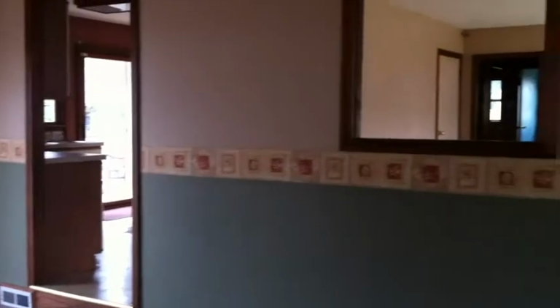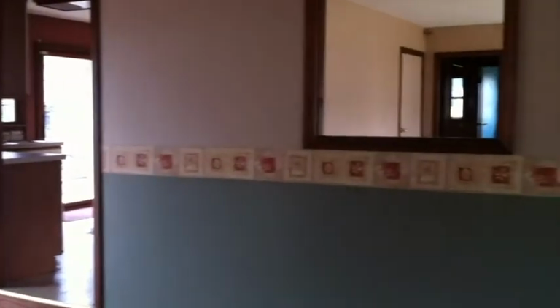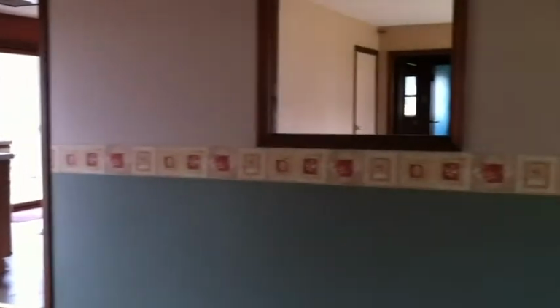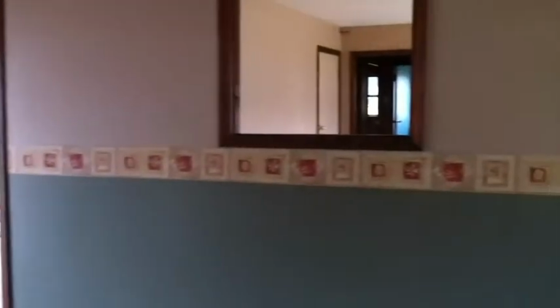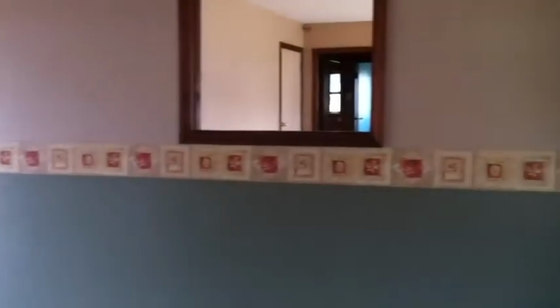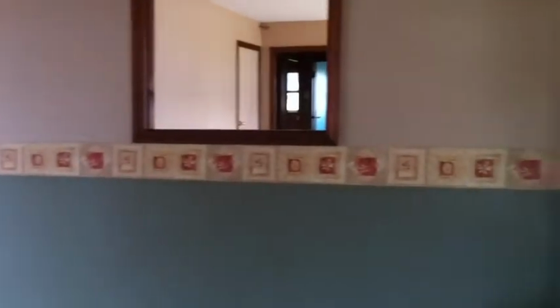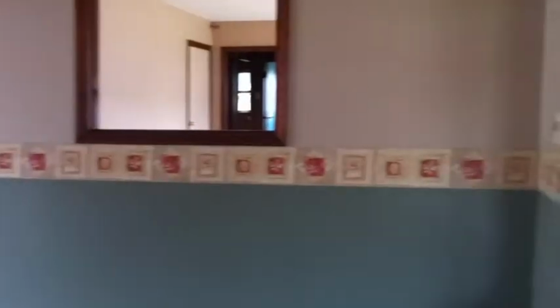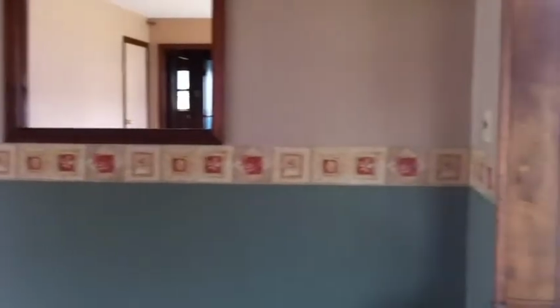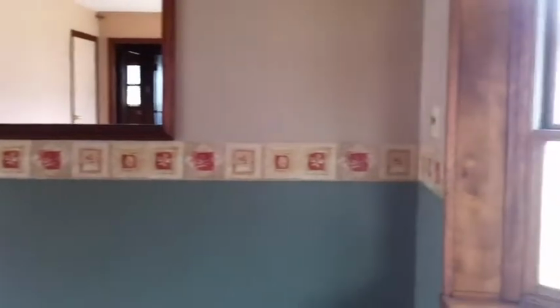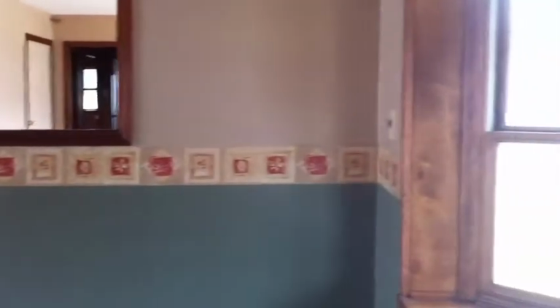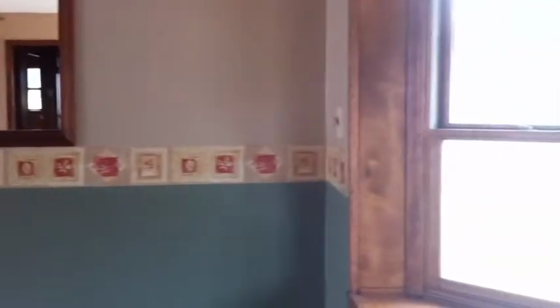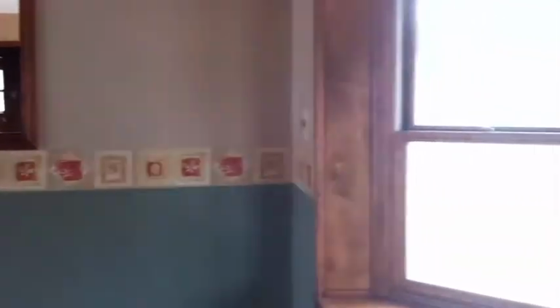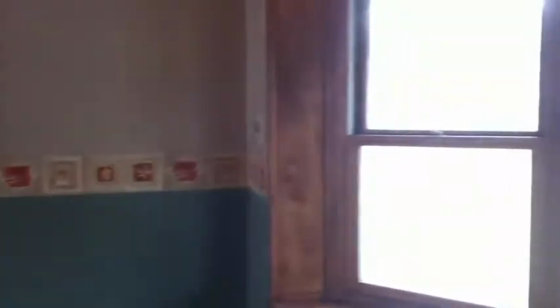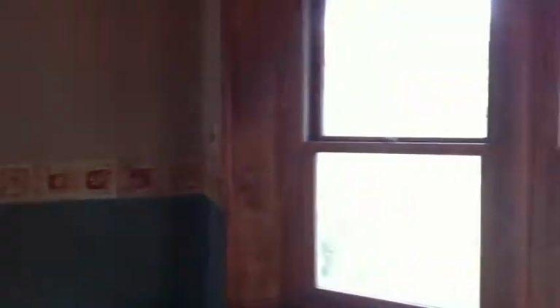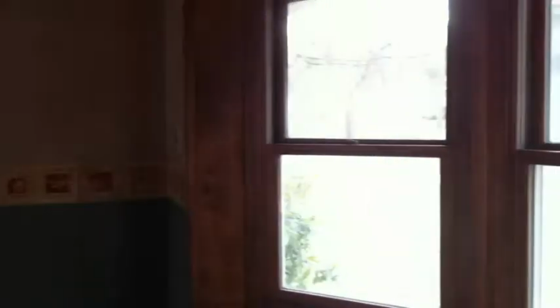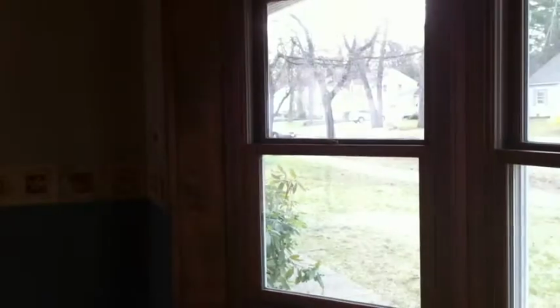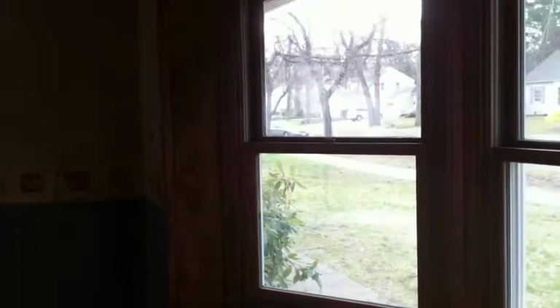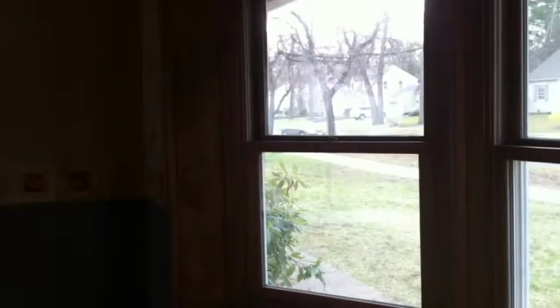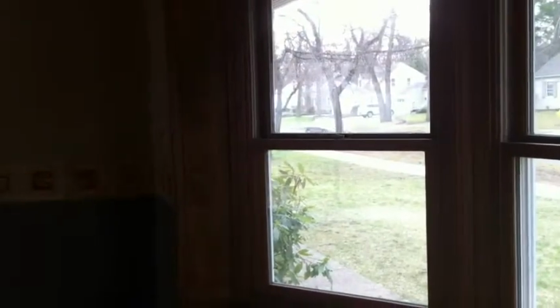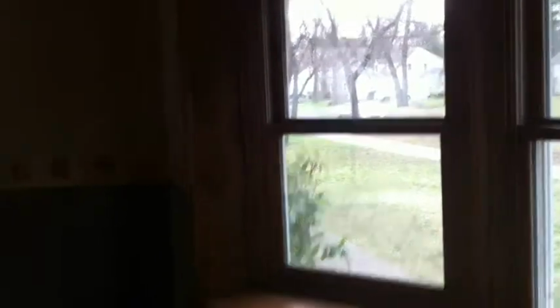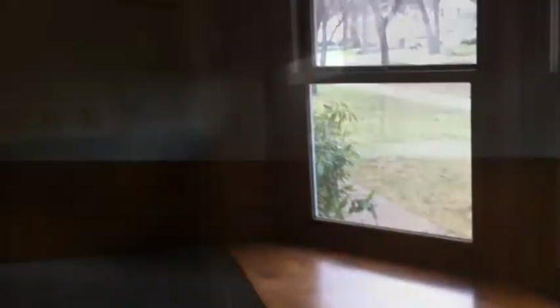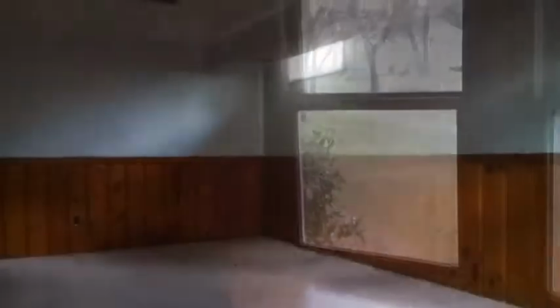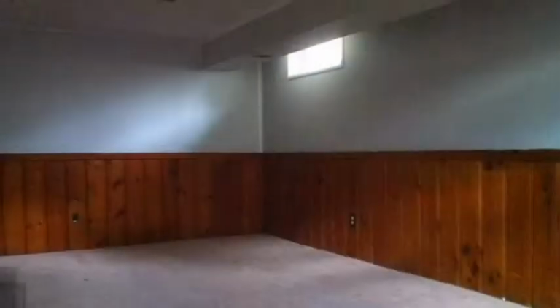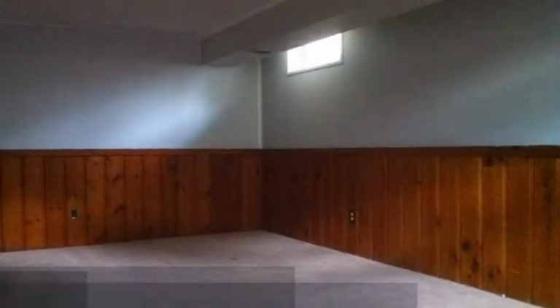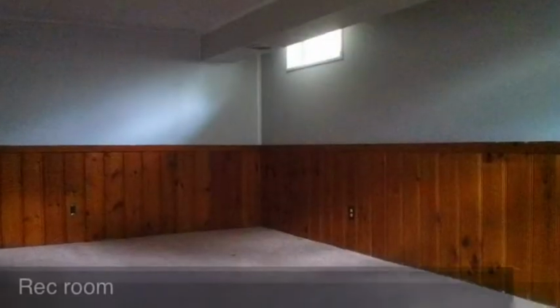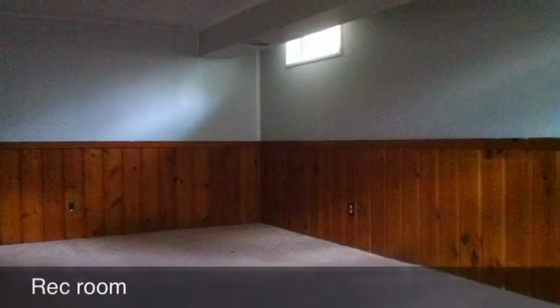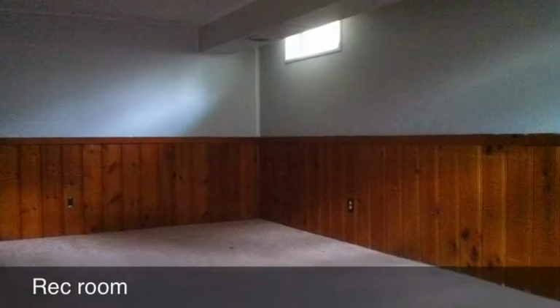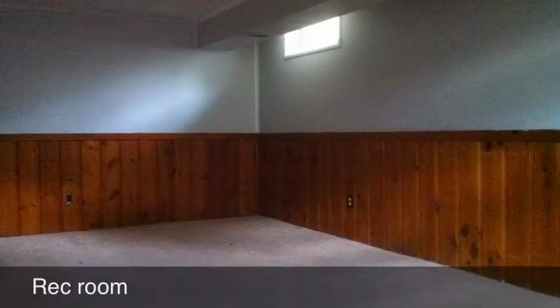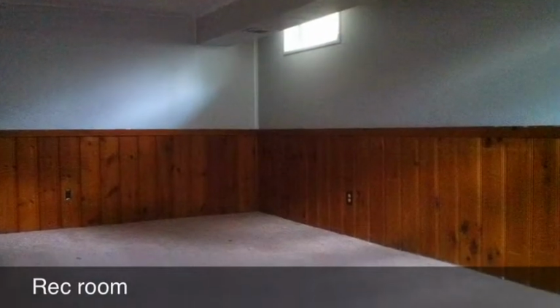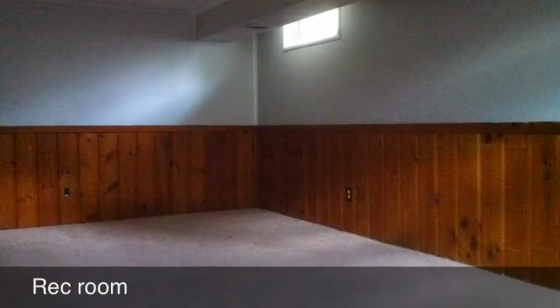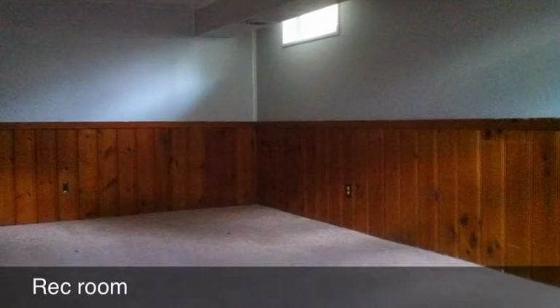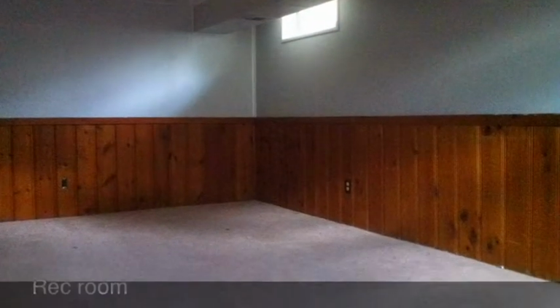The finished room in the basement would make a great playroom for kids, an exercise room, media room, or home office. It's a large space finished off very nicely.